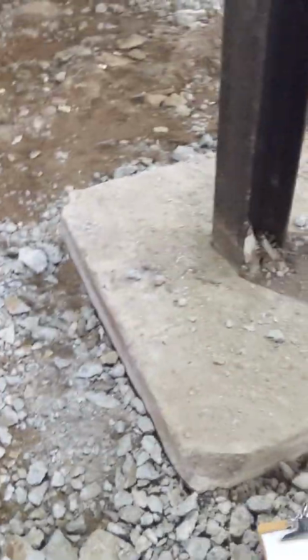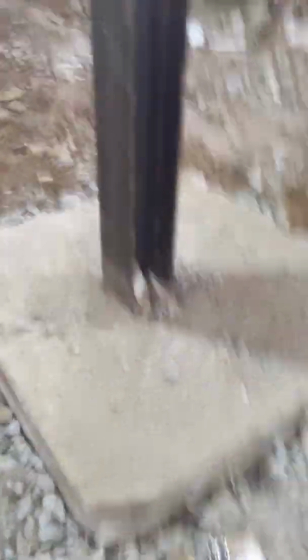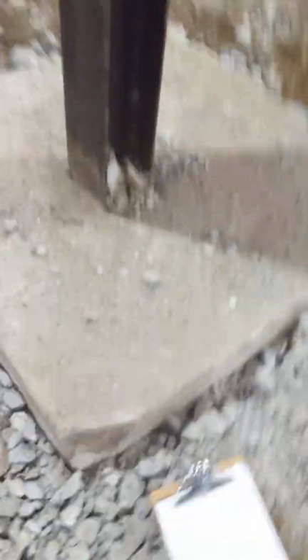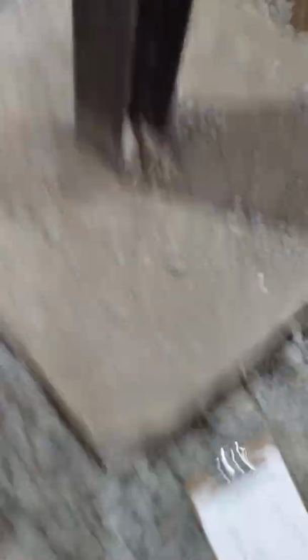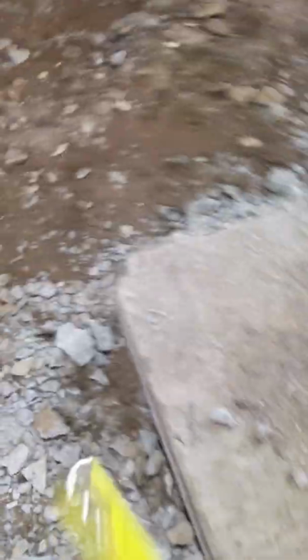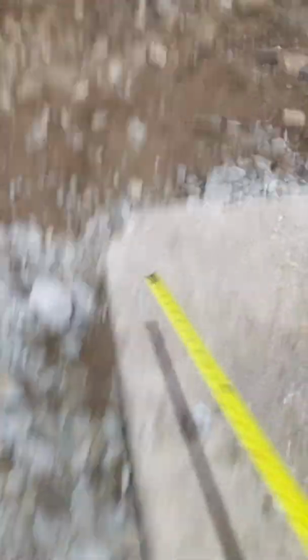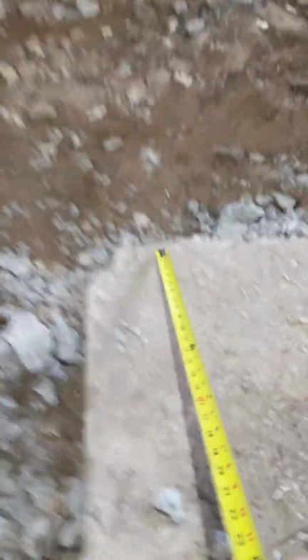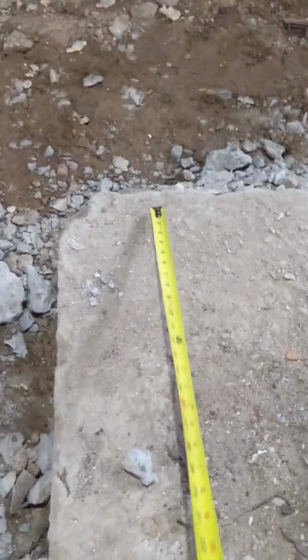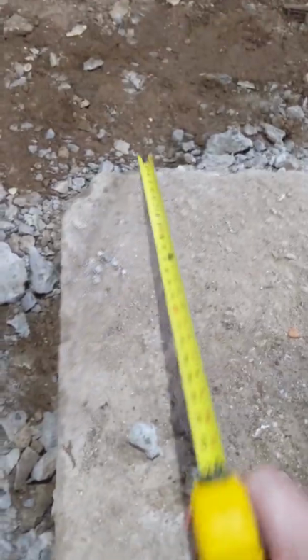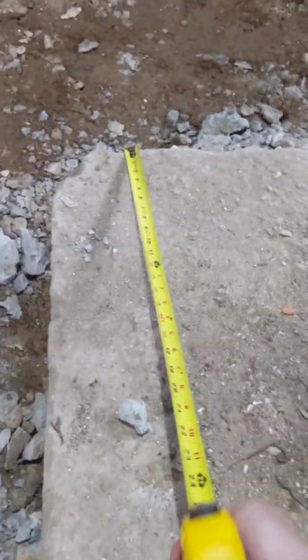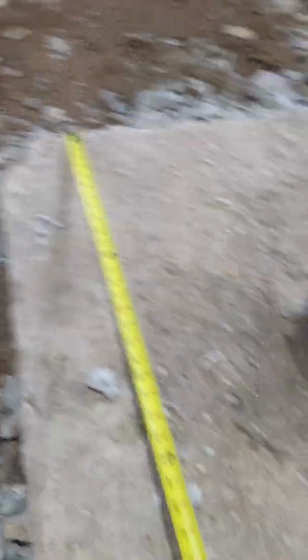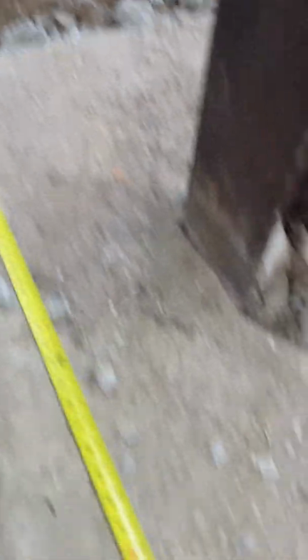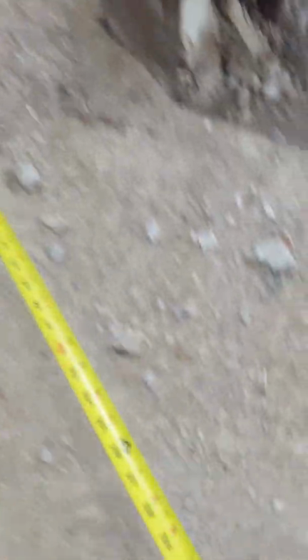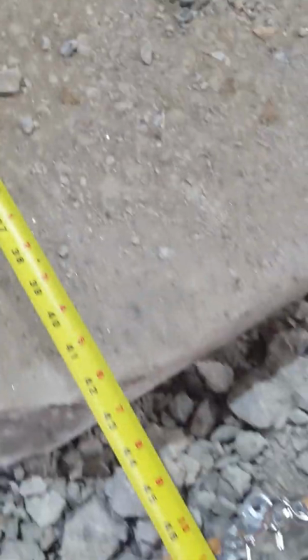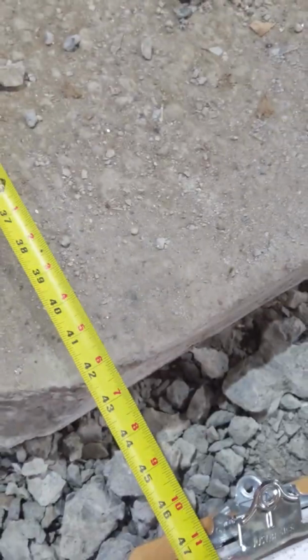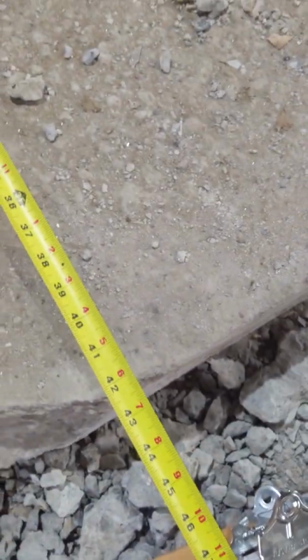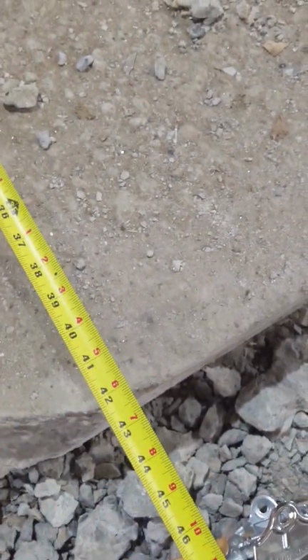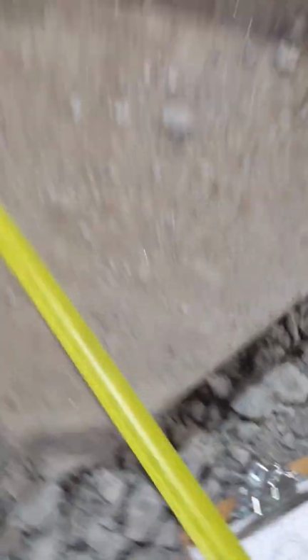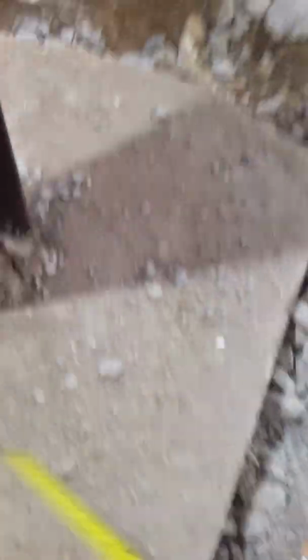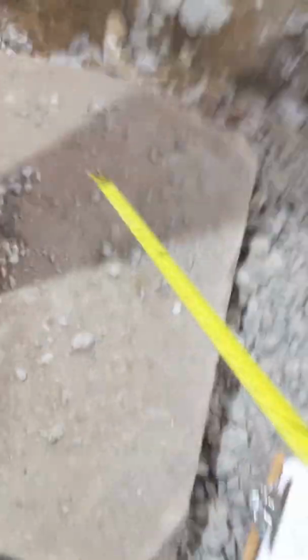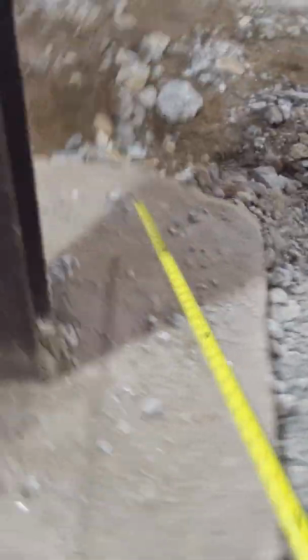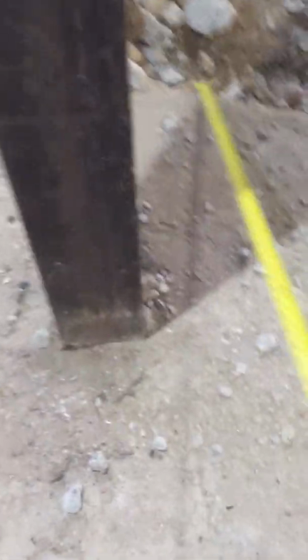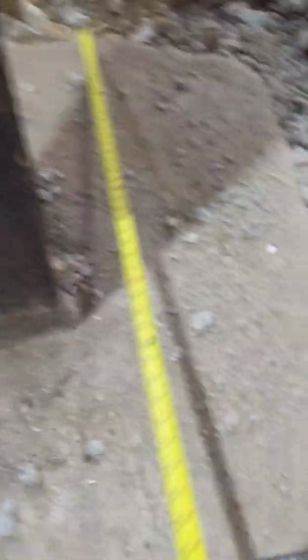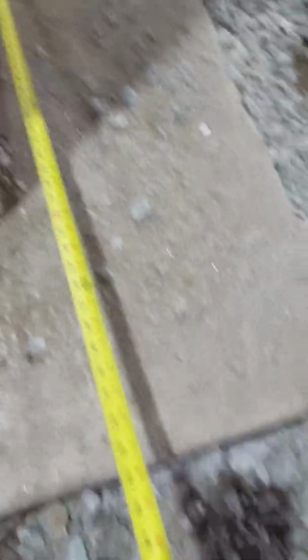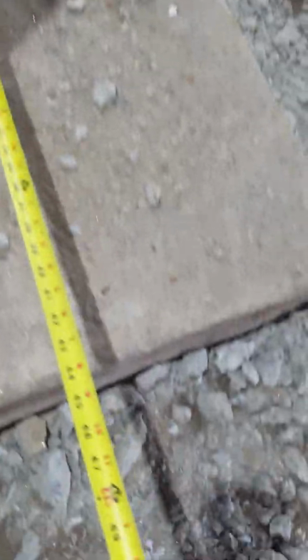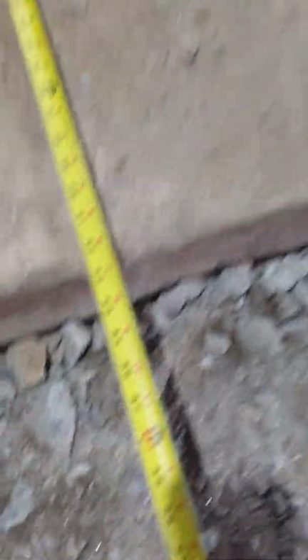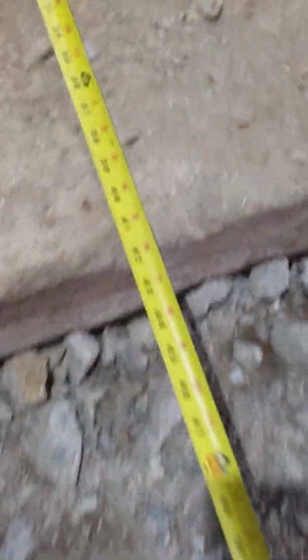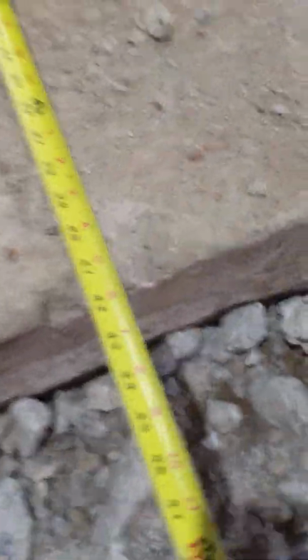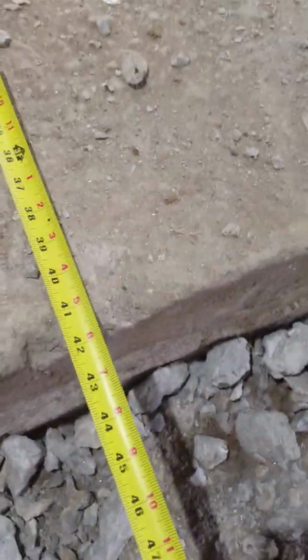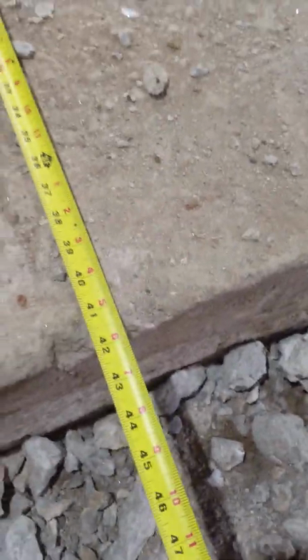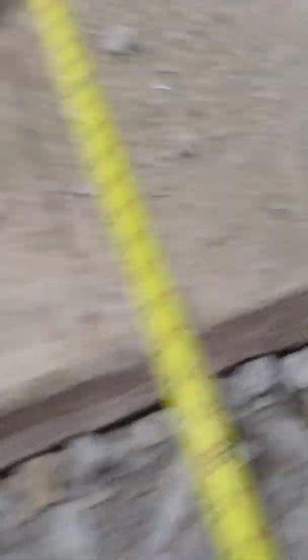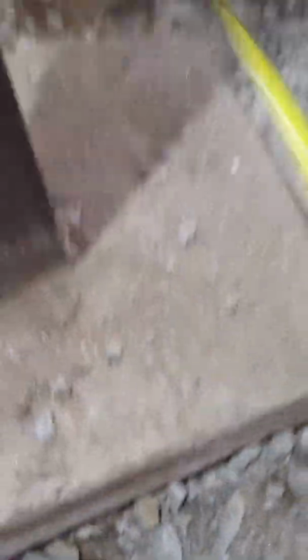Here's the footing. So you just measure it — you get to one end of the footing and that's 42 inches. And then this looks like a square footing so we're expecting this to be 42 as well. And yep, that's 42 as well.